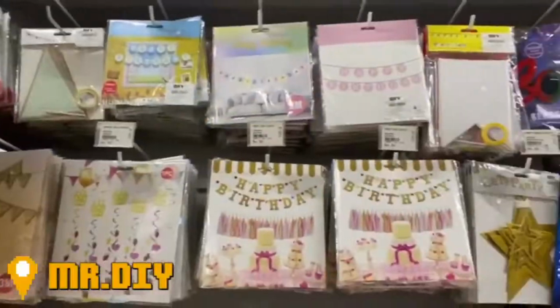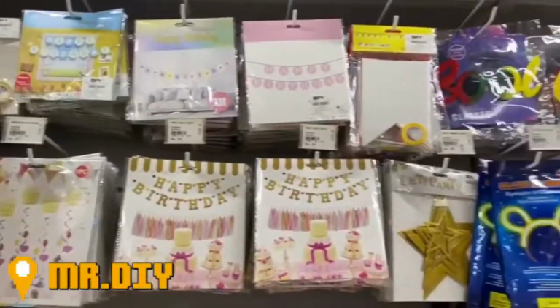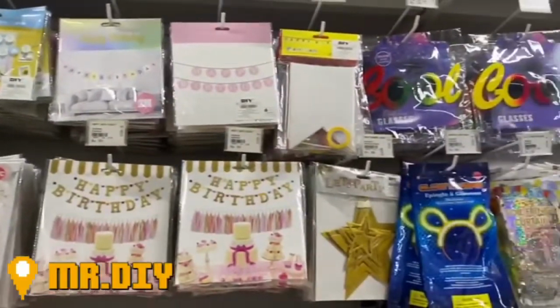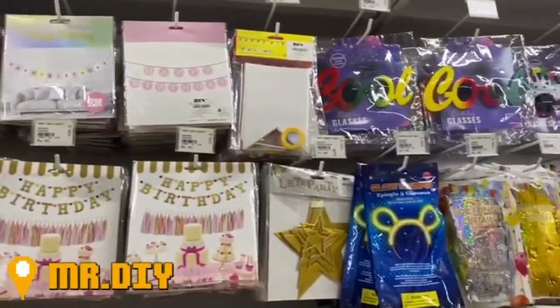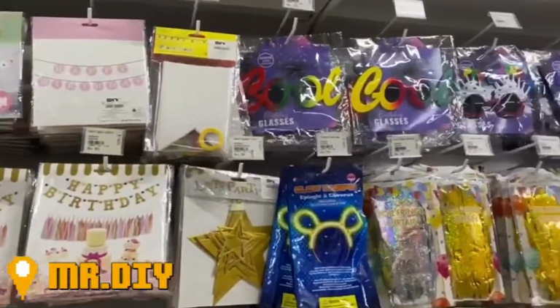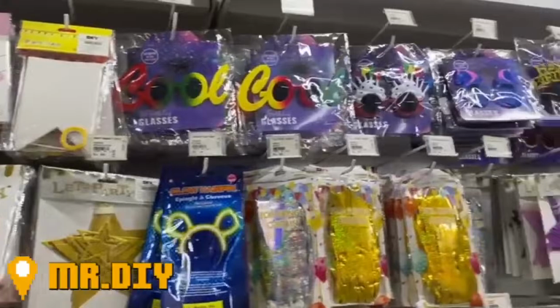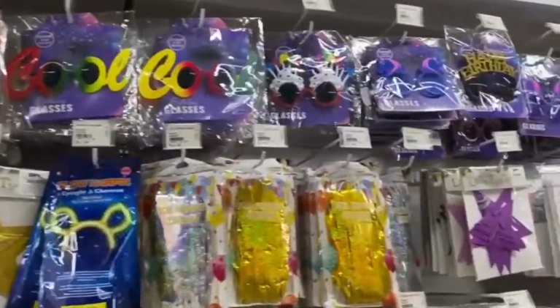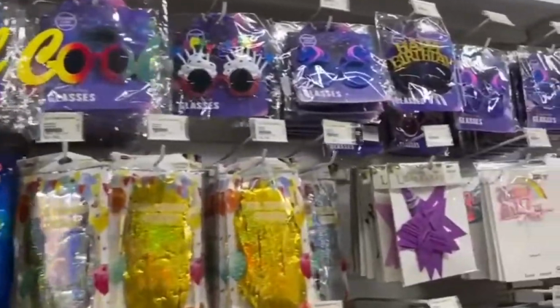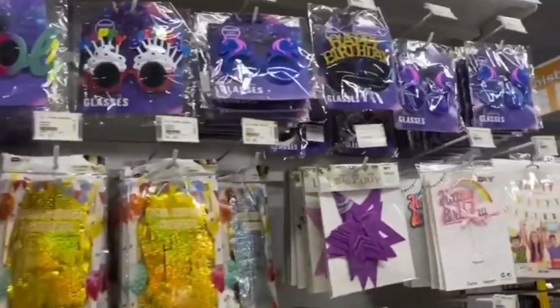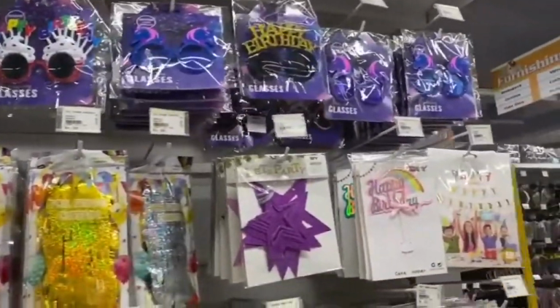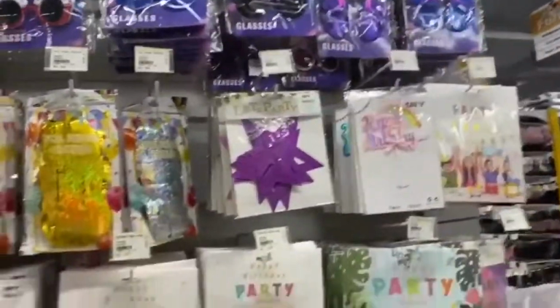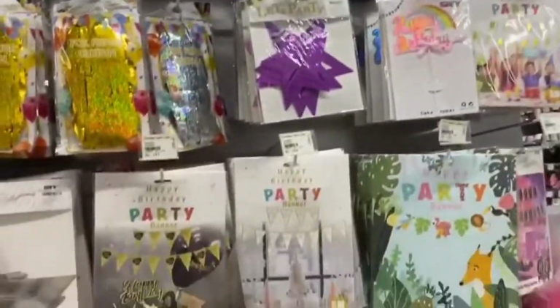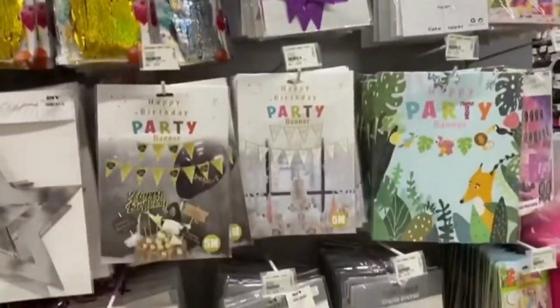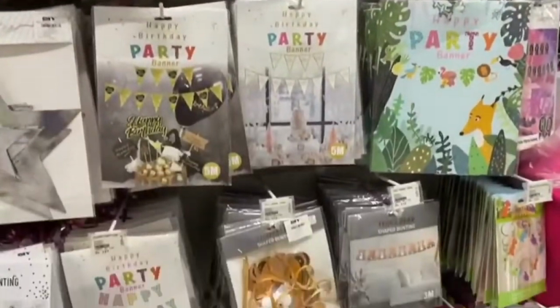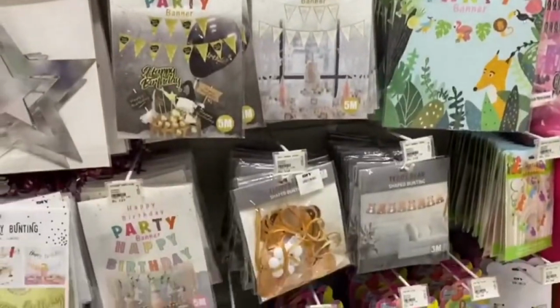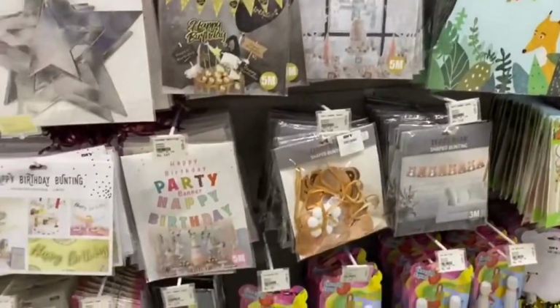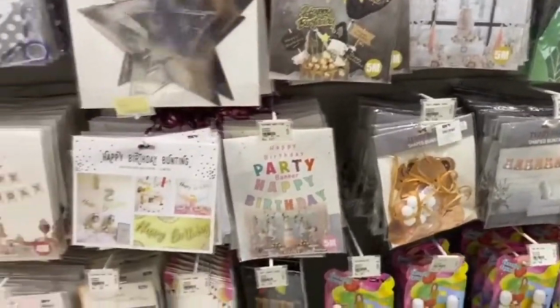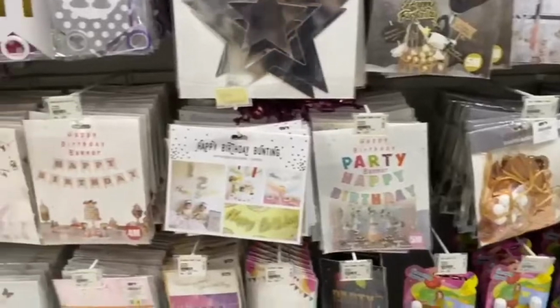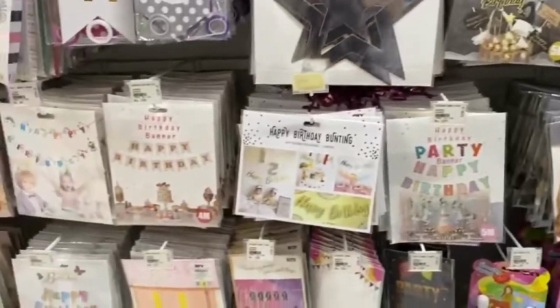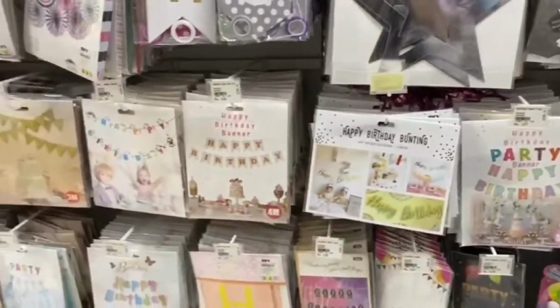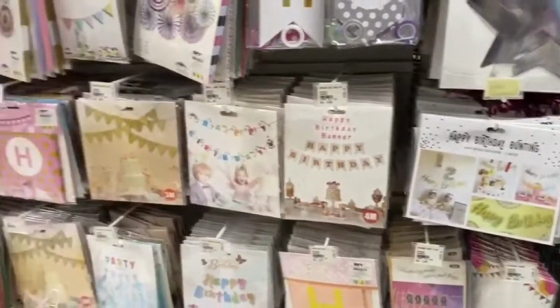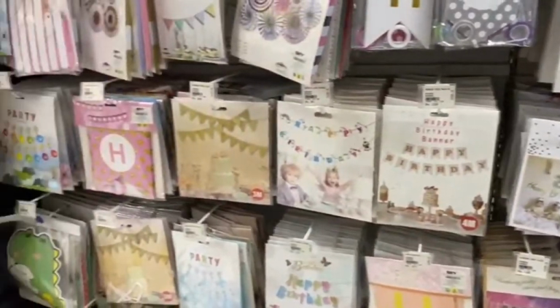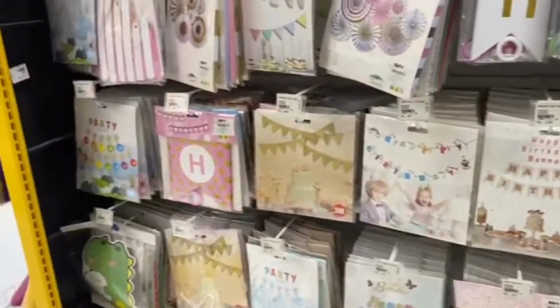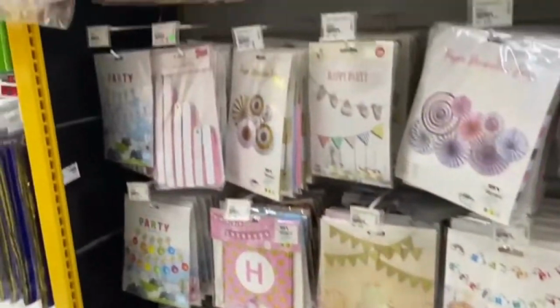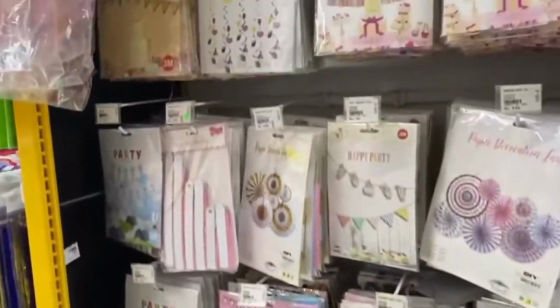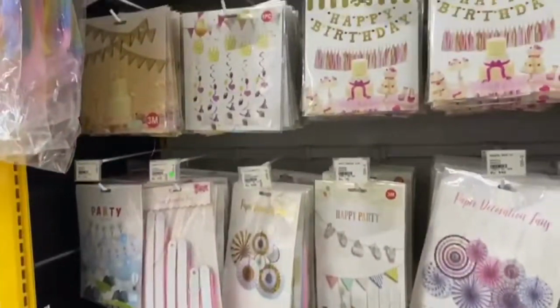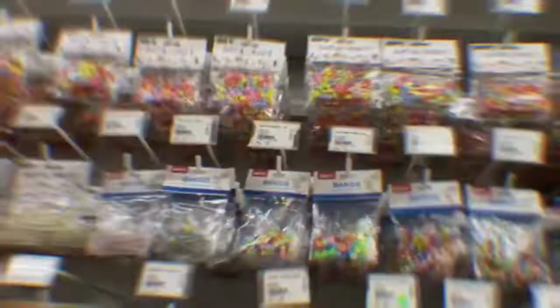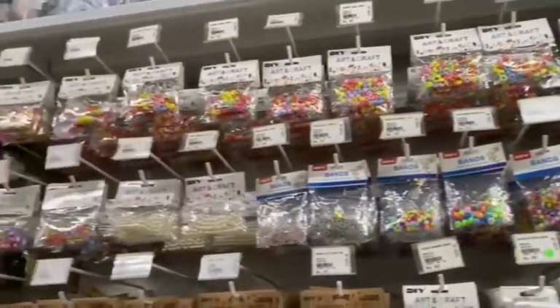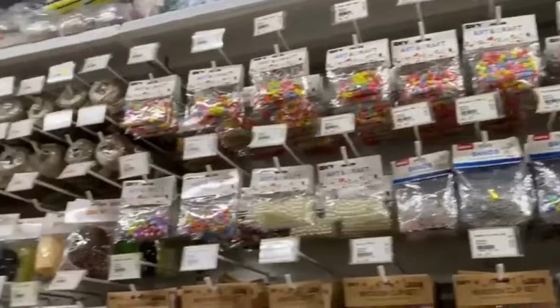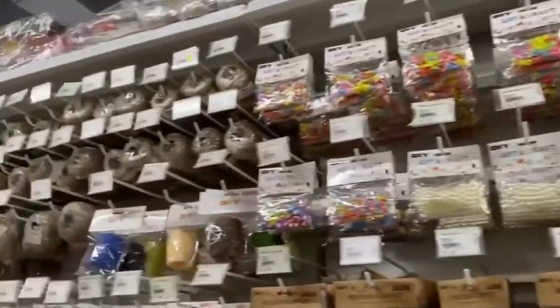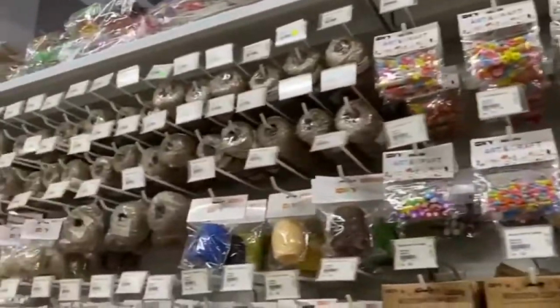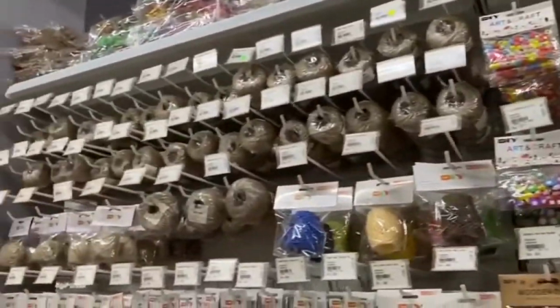Here's a walkthrough of the craft section of the Mr. DIY store. I just picked up around two to three bits from here — I didn't really pick up anything much, but I'll share with you a small haul at the end of this video. Here's the aisle for the beads.